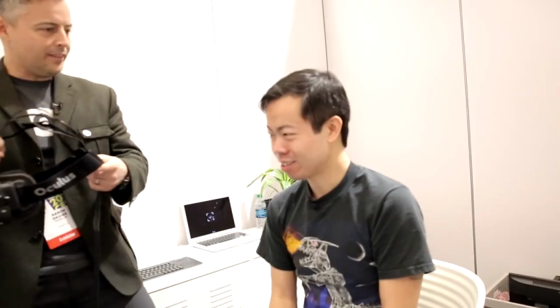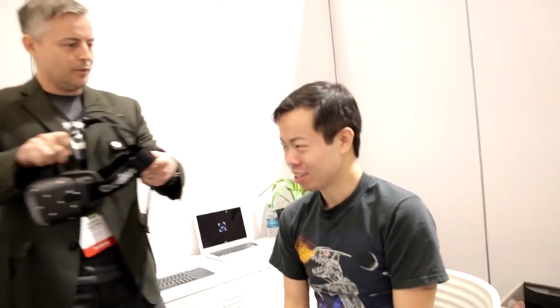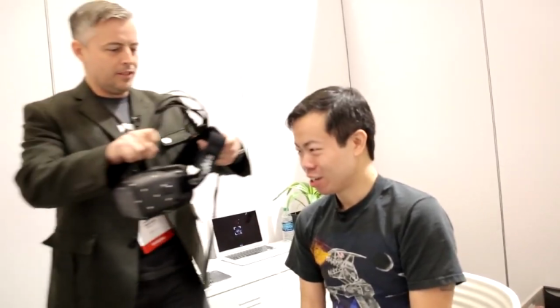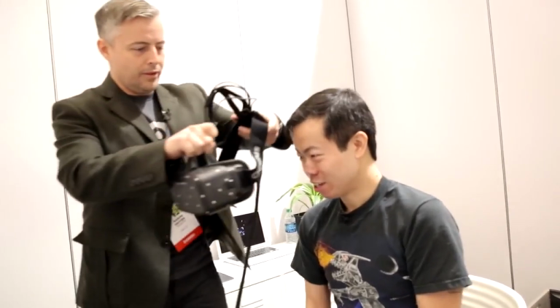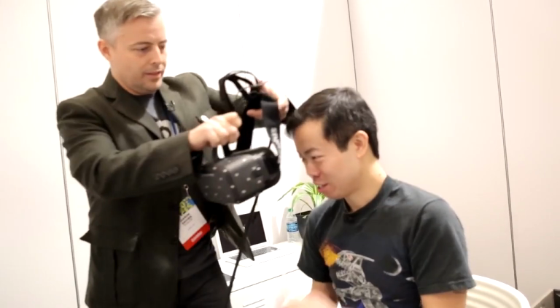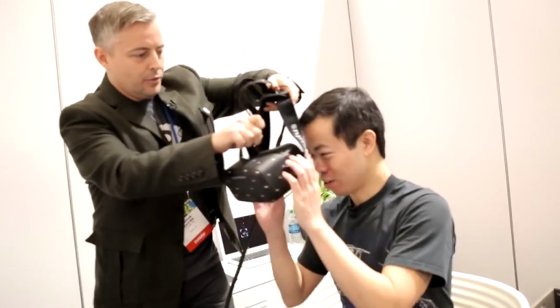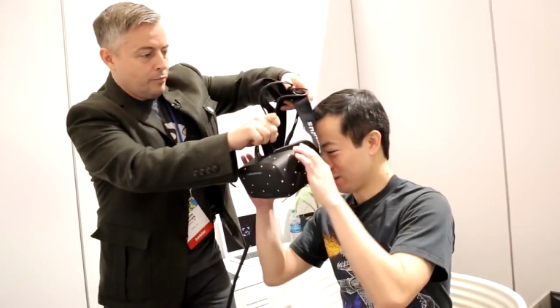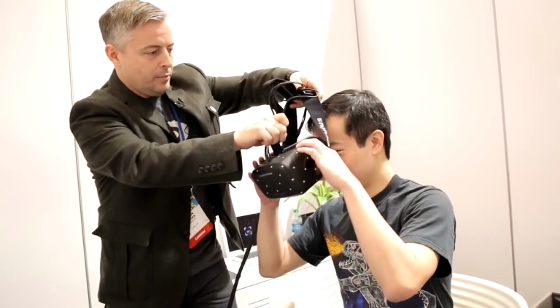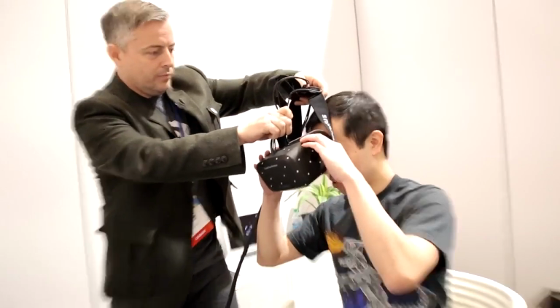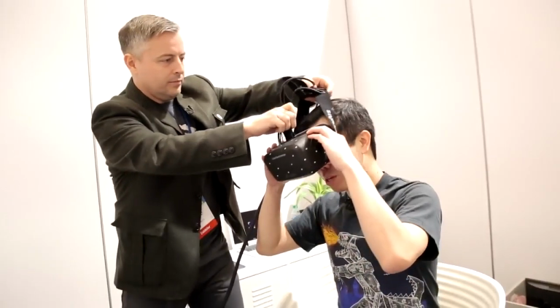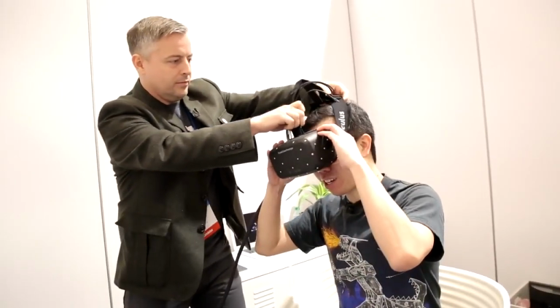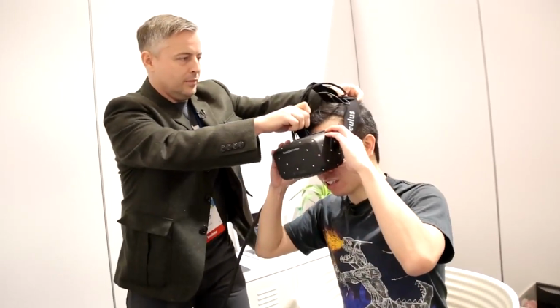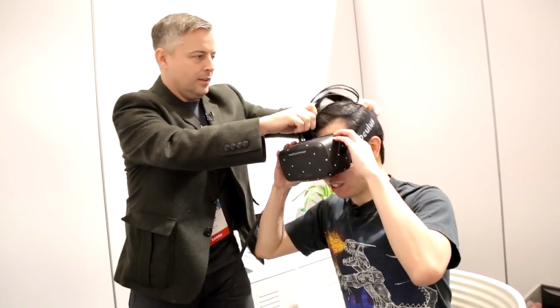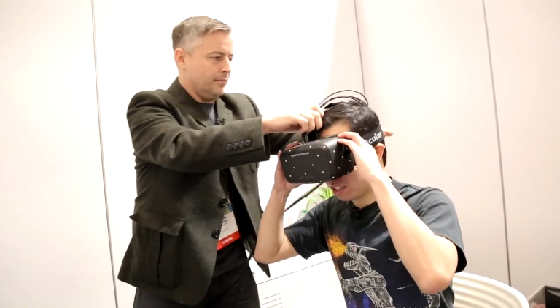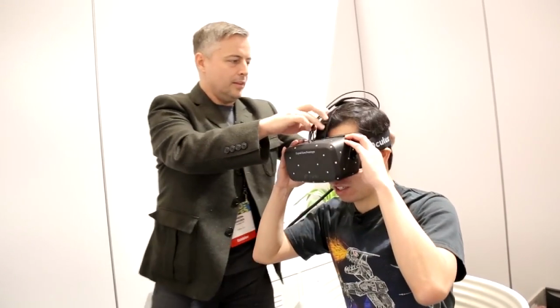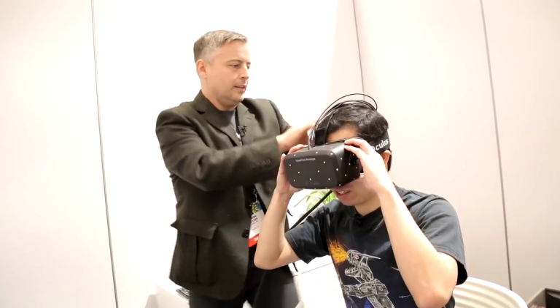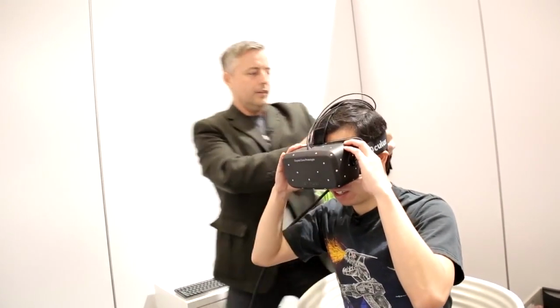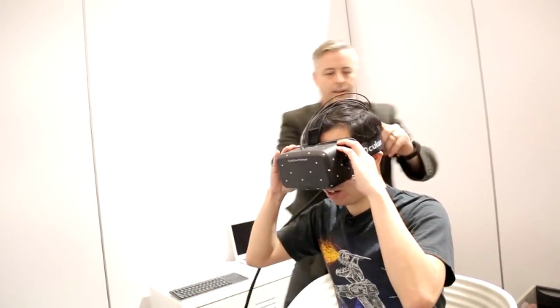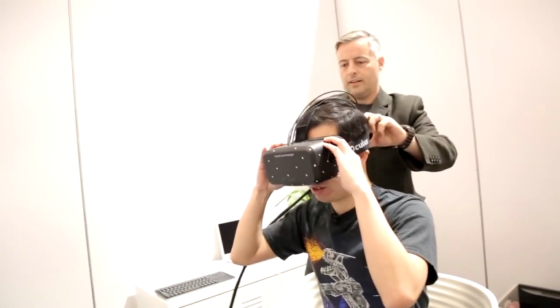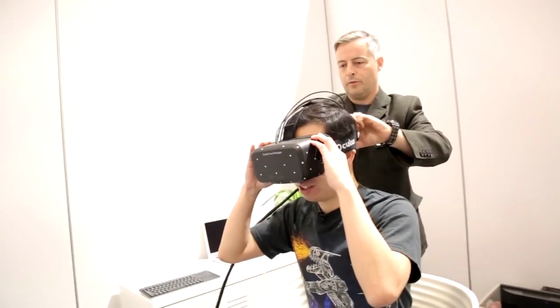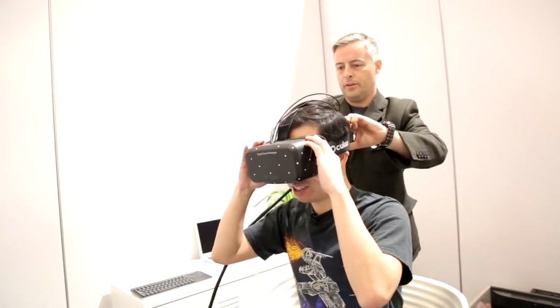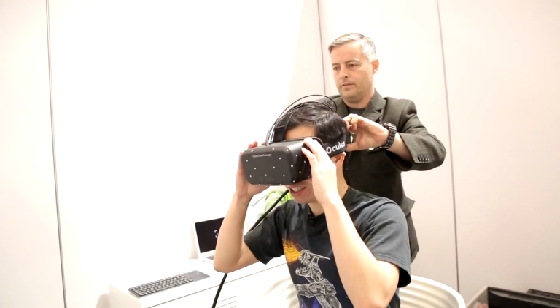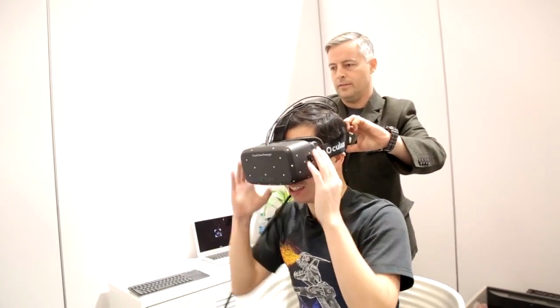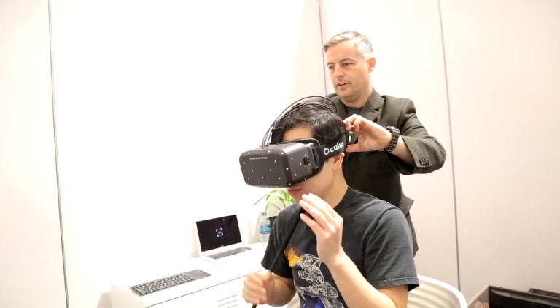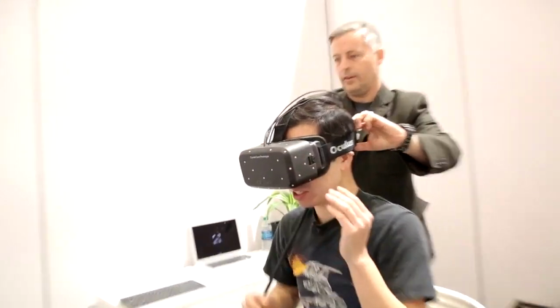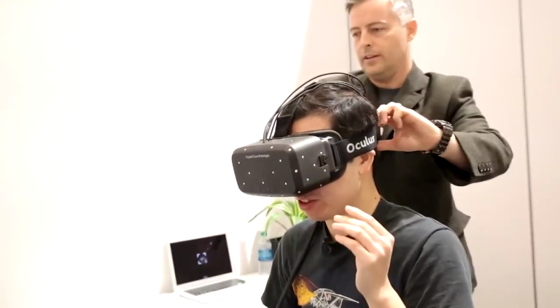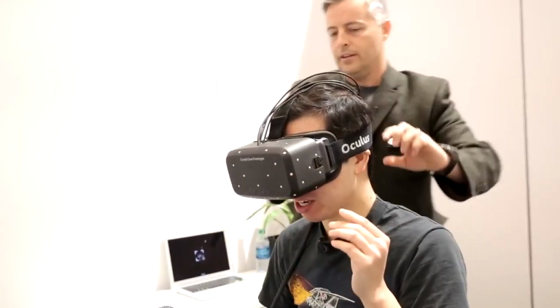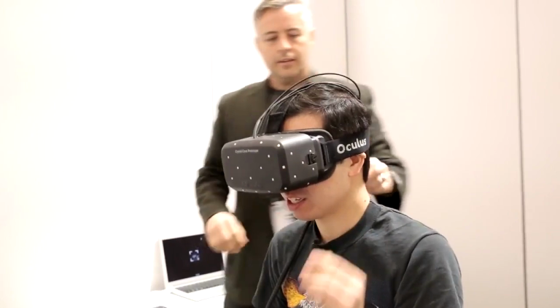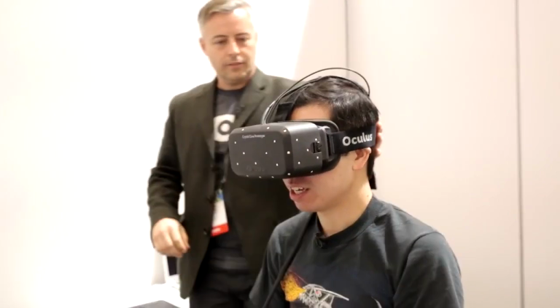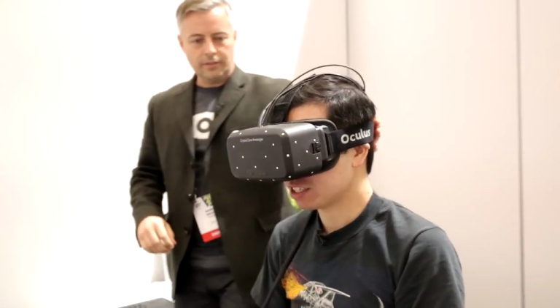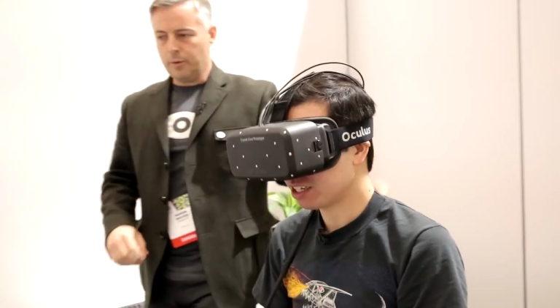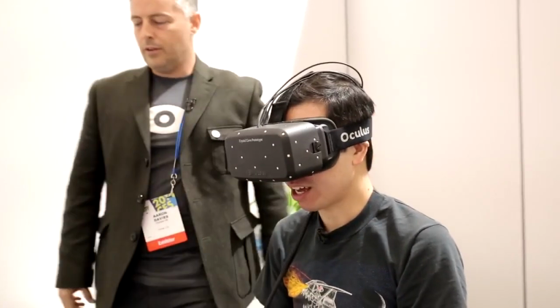Okay Anthony, so I'm going to let you put on the Crystal Cove prototype here. Grabbing it here. Alright, is that comfortable for you? Yes, it is. A little tighter in the back. Good? Comfortable? Yeah.